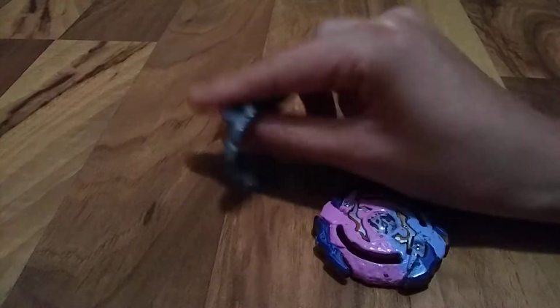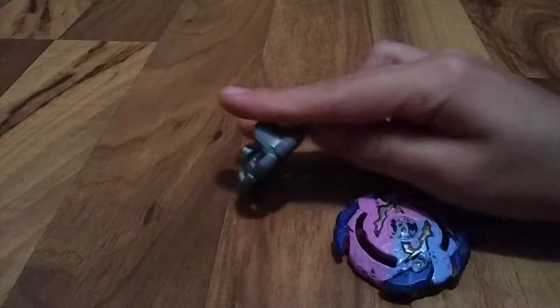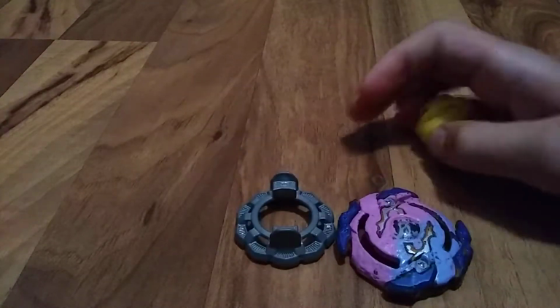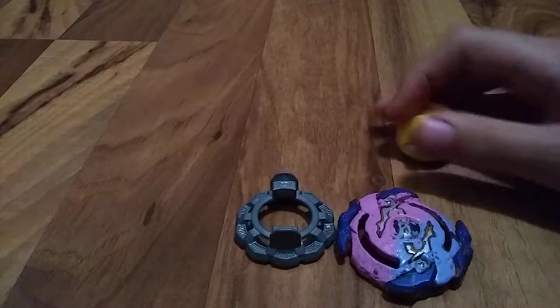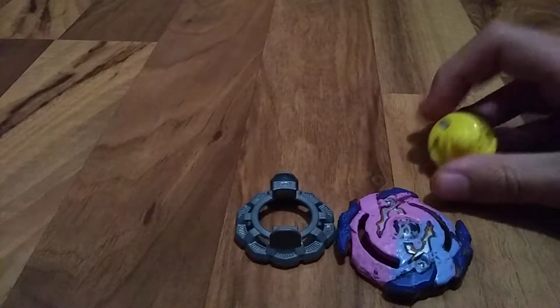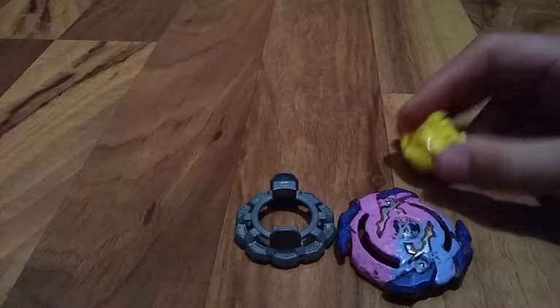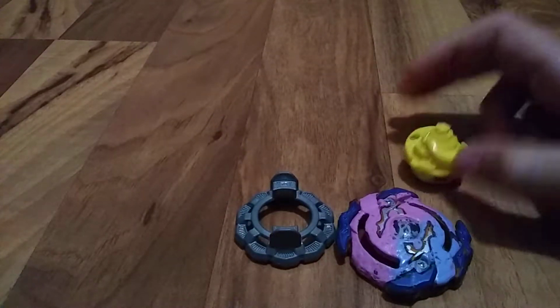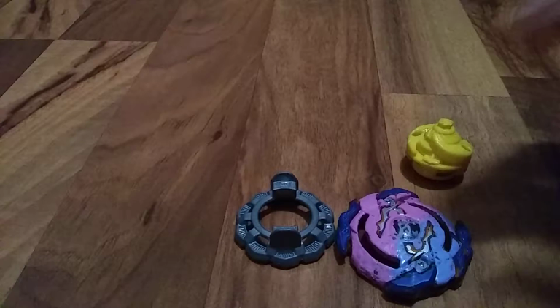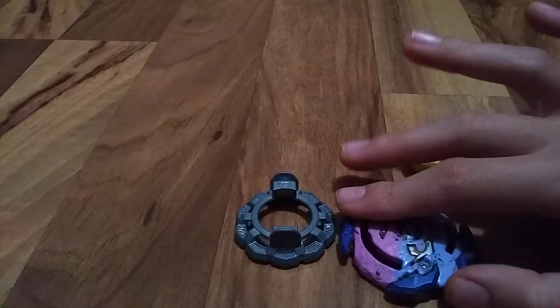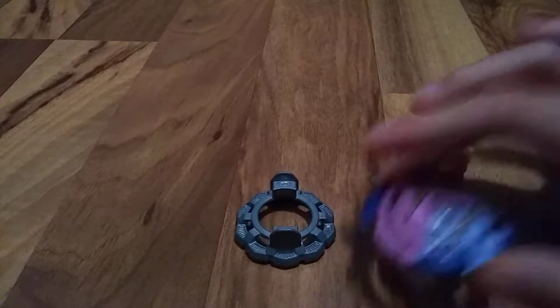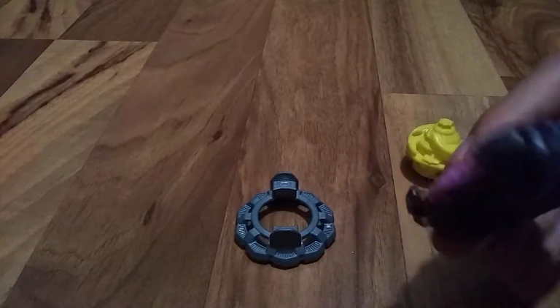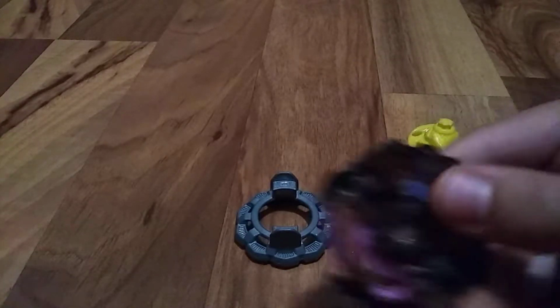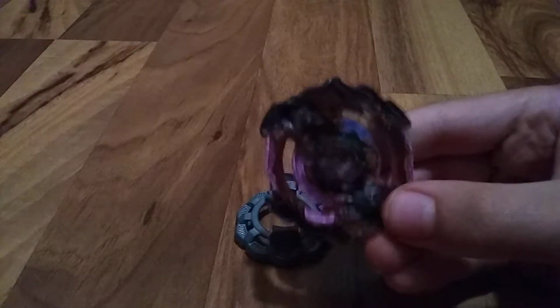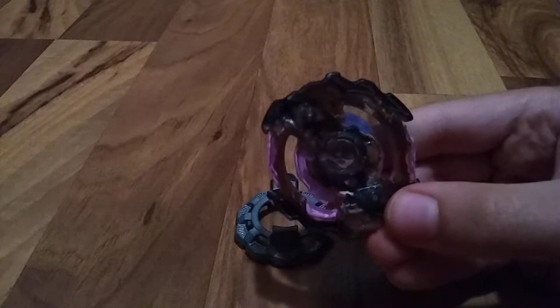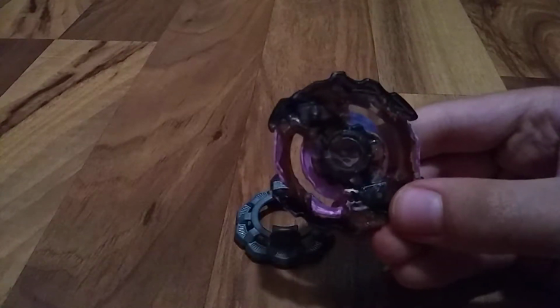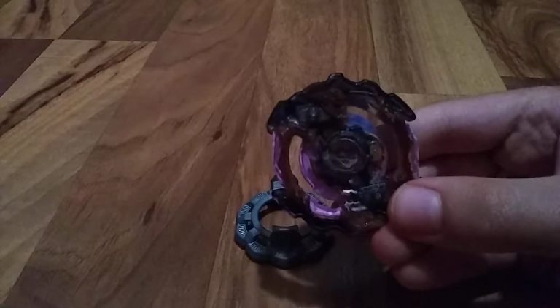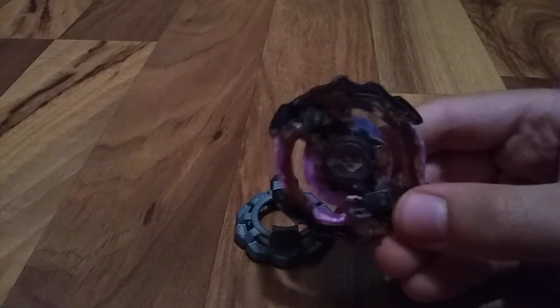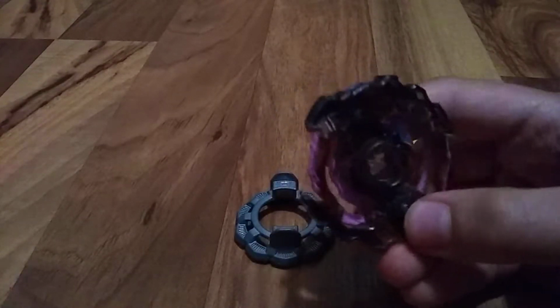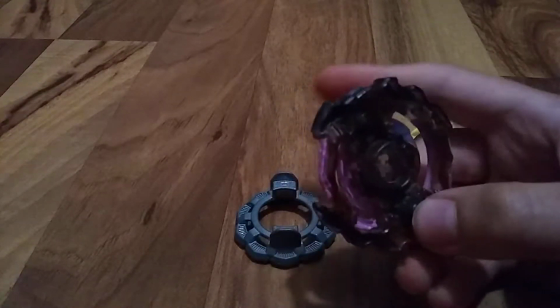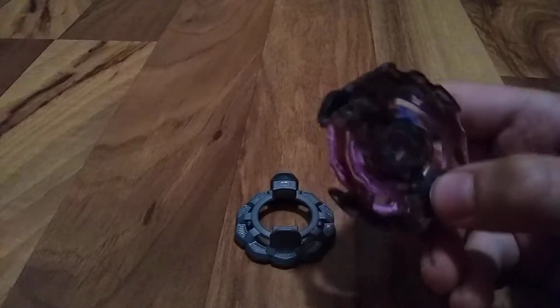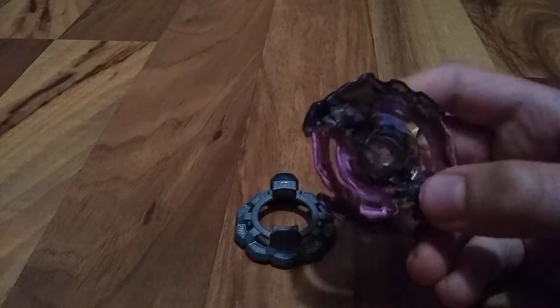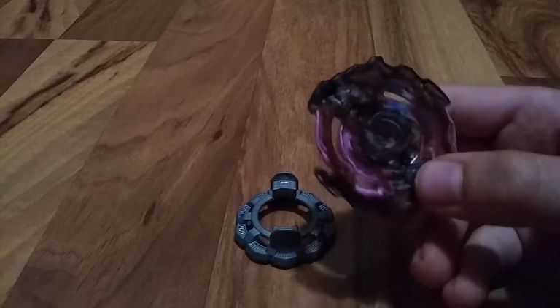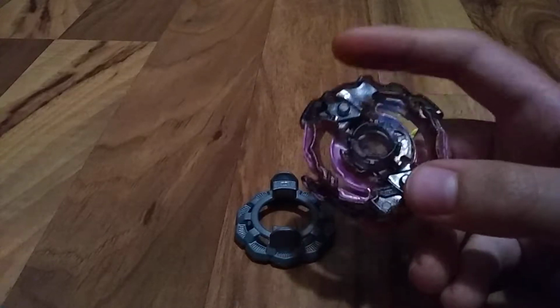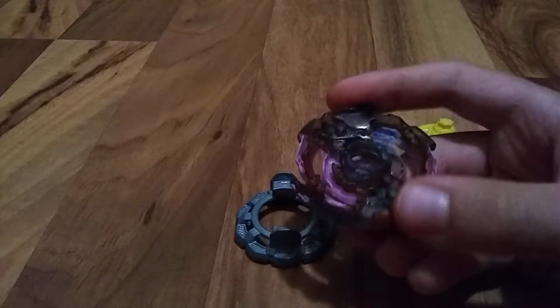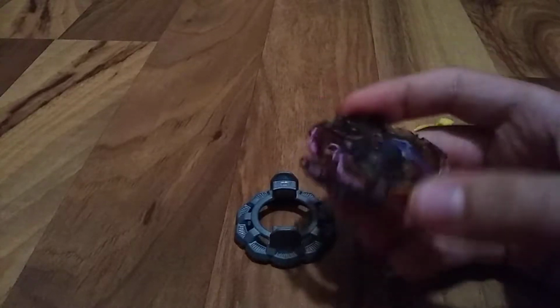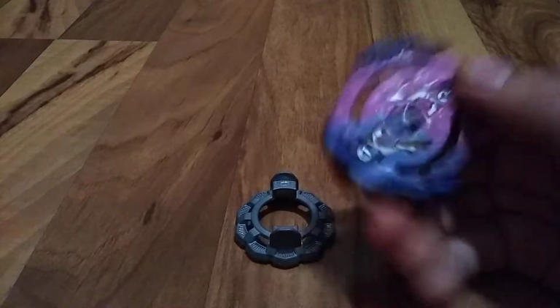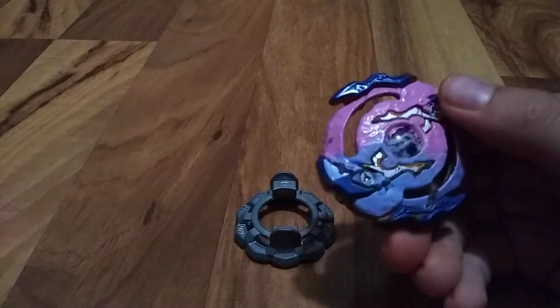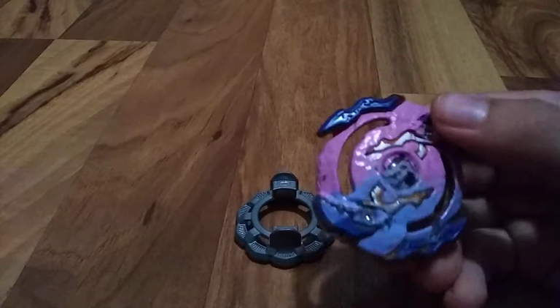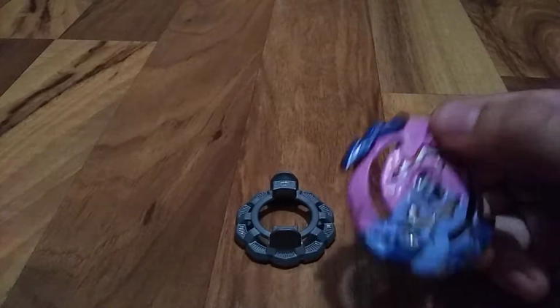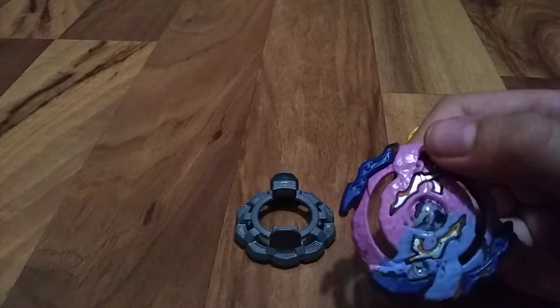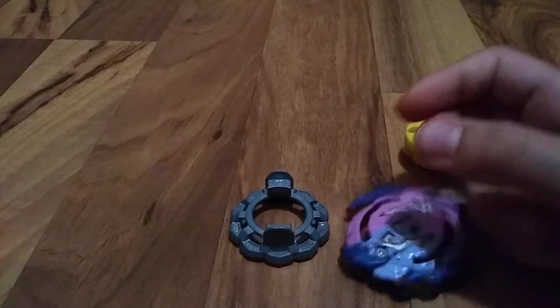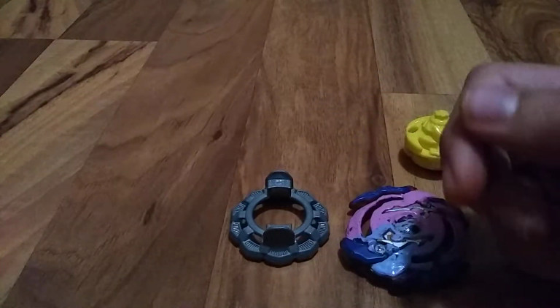This is the Rock Devorah attack type. I would give you the QR code, but when I took it apart to paint it, I kind of got rid of it and lost it.